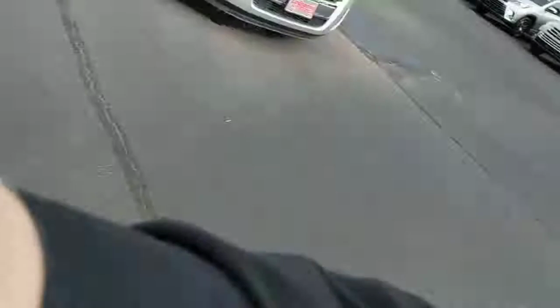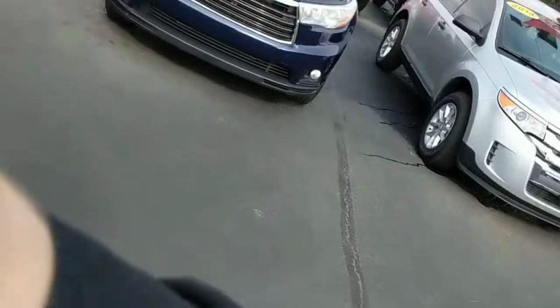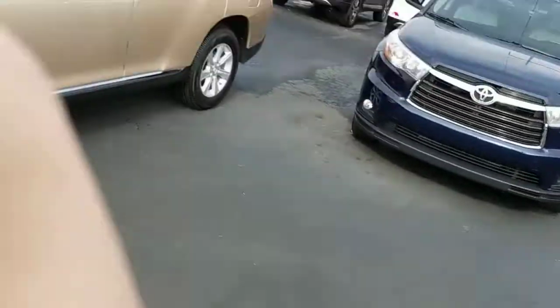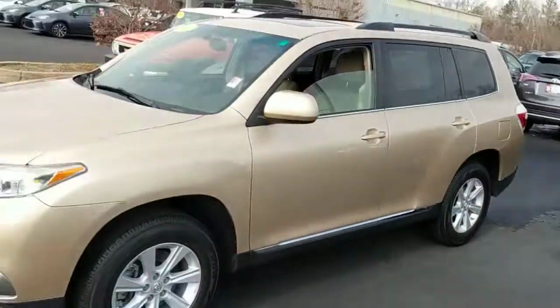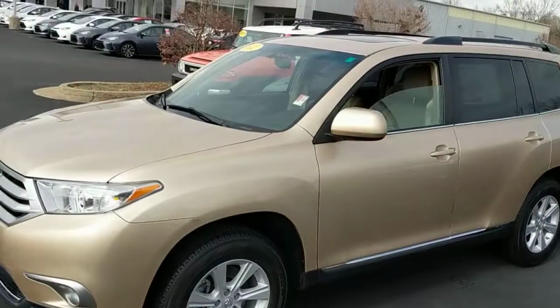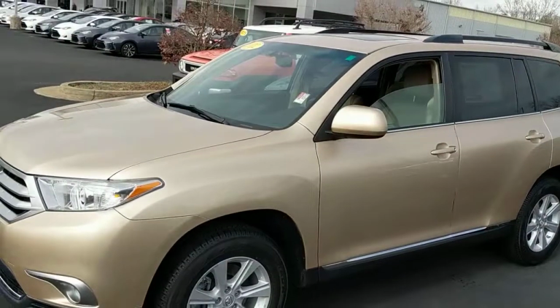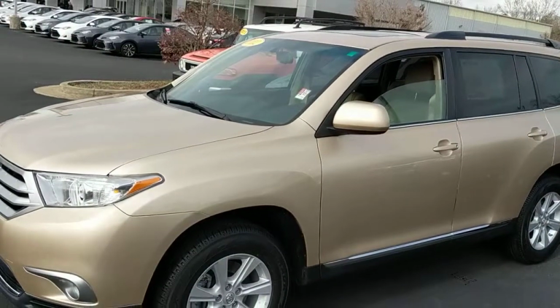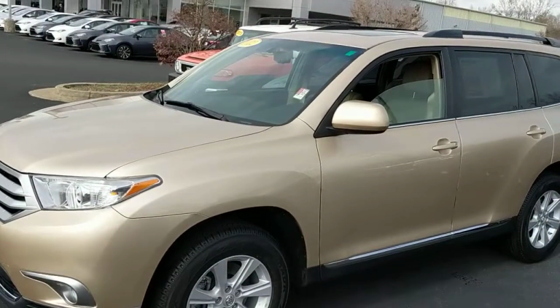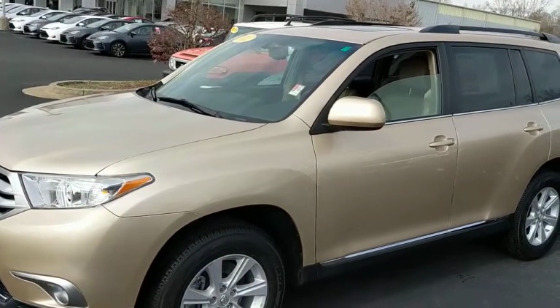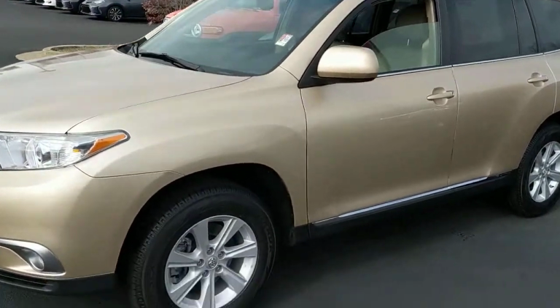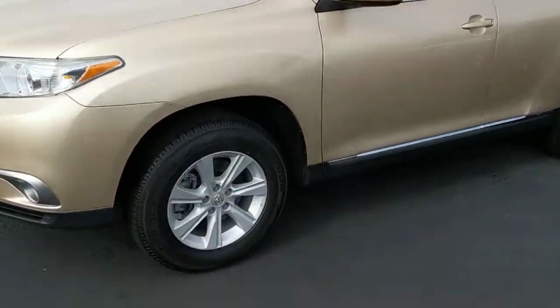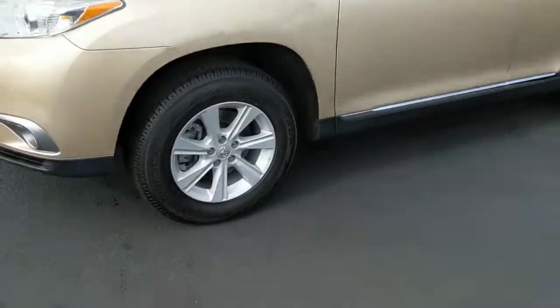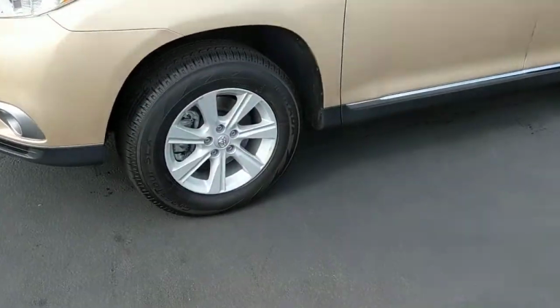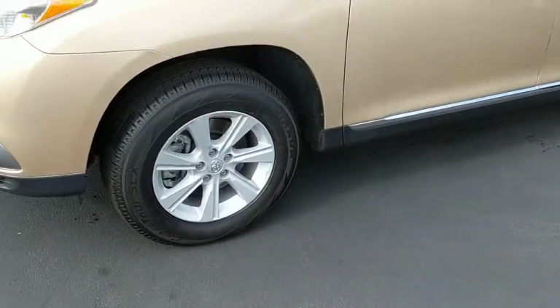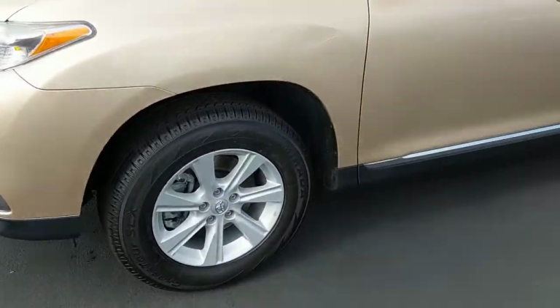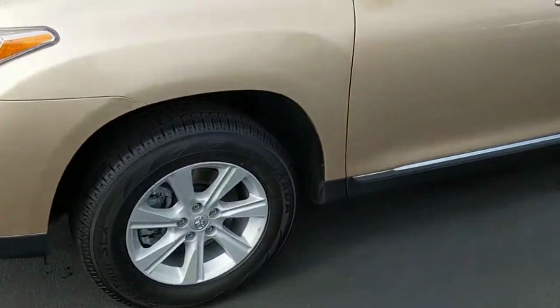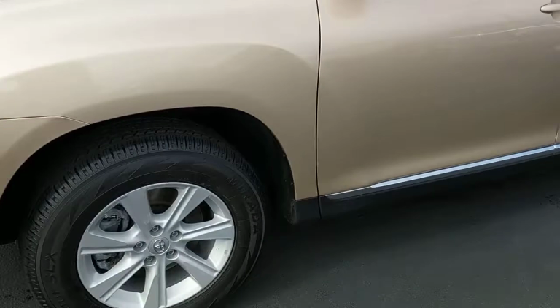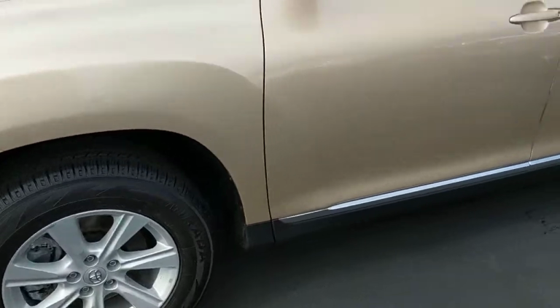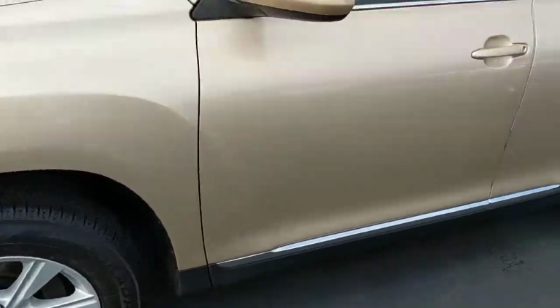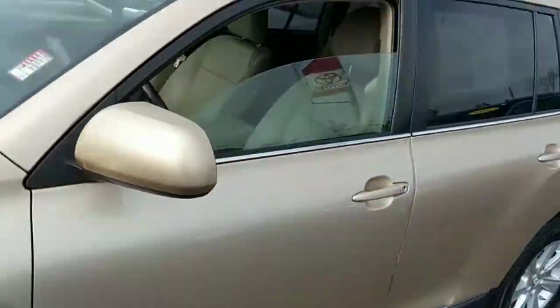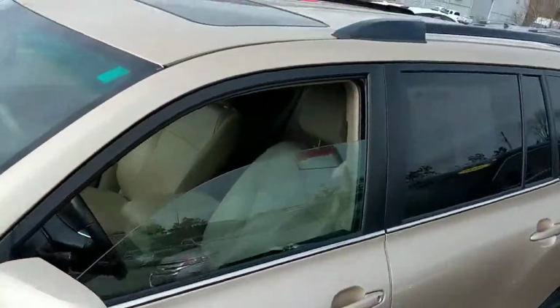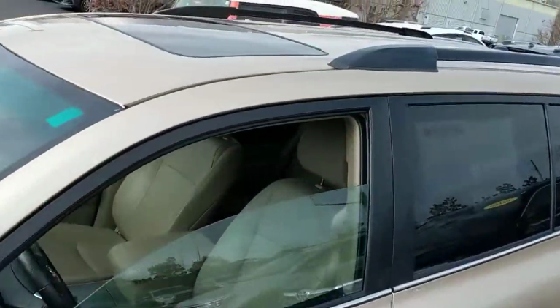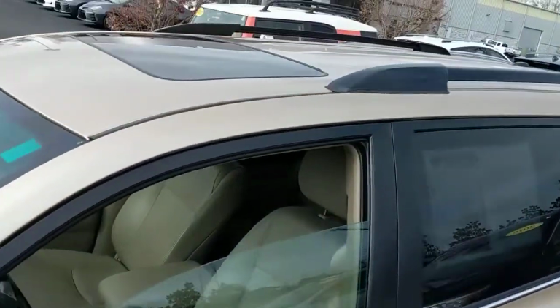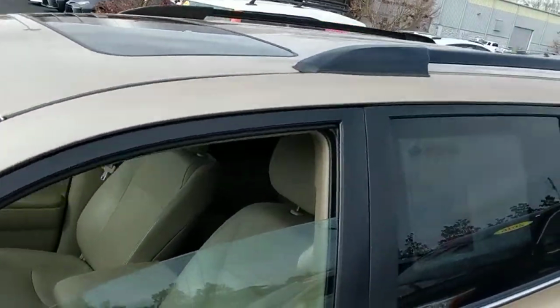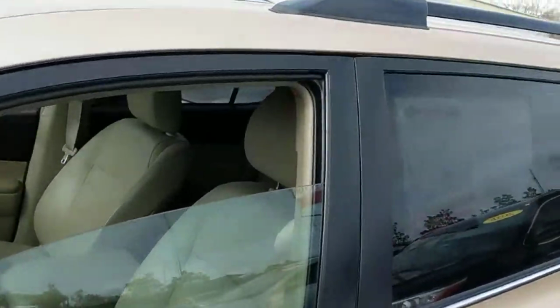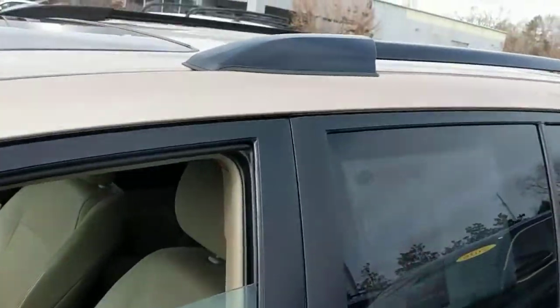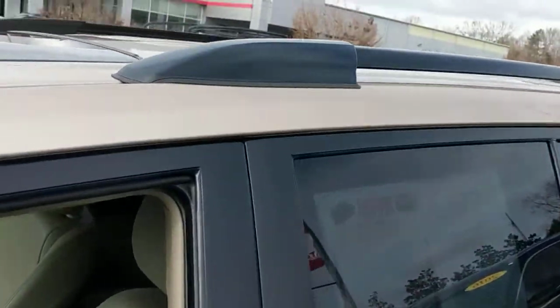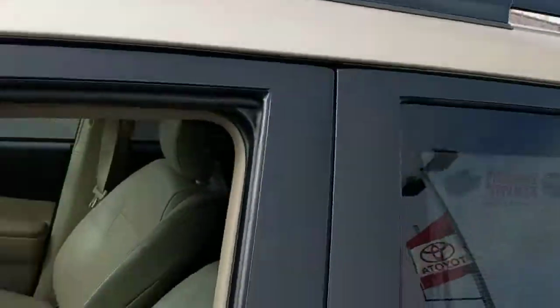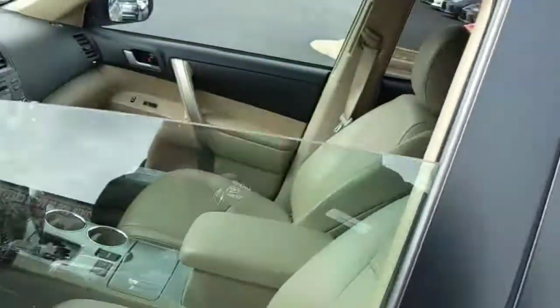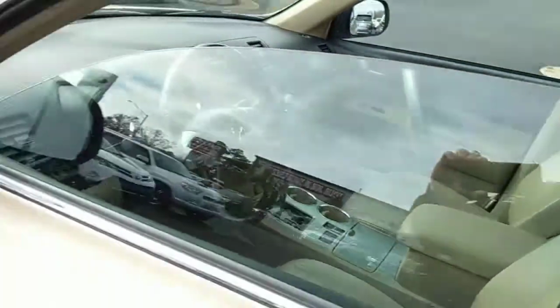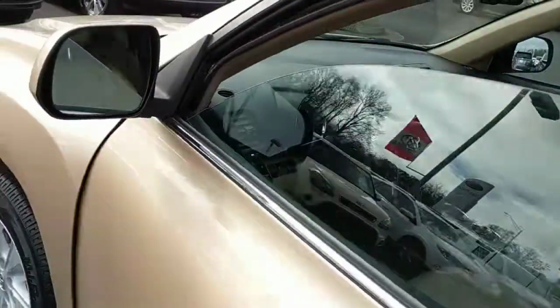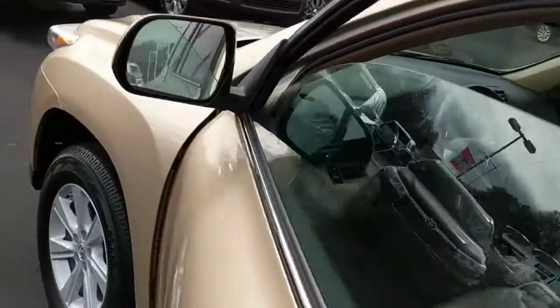We've got the nice gold color on the outside. Aloe reels running on some pretty rubber here. We do have a sunroof with the rails up top — we can open her up here.